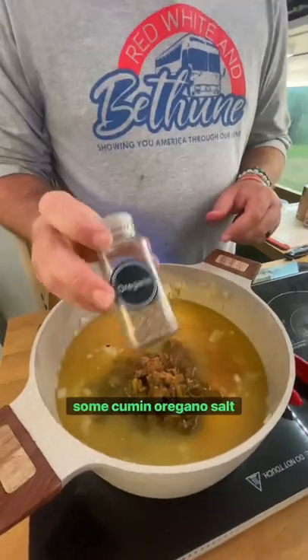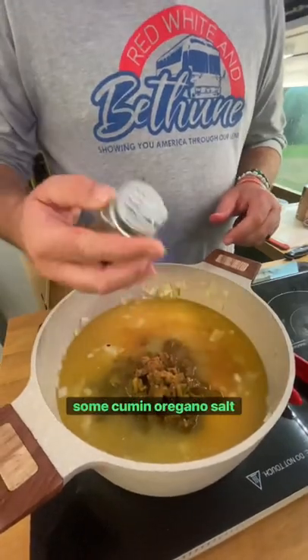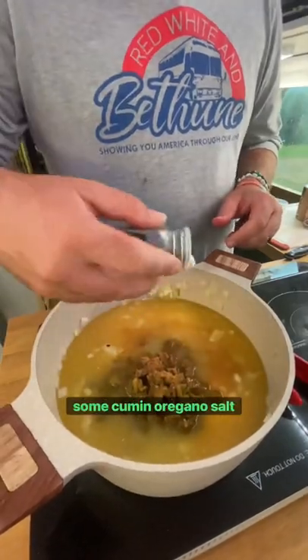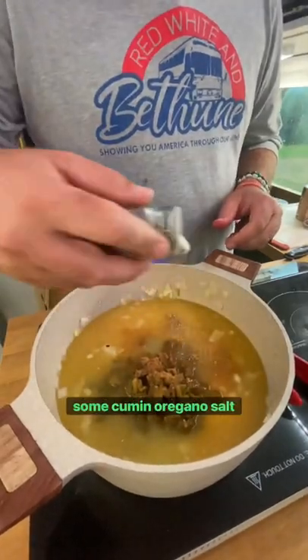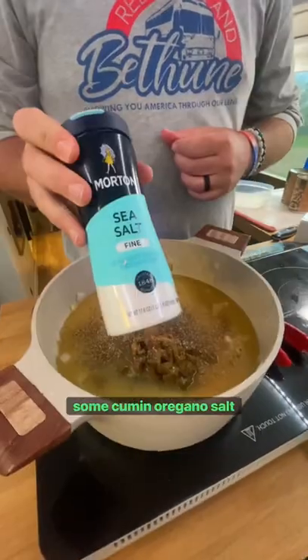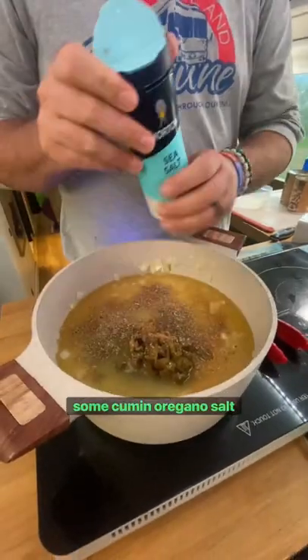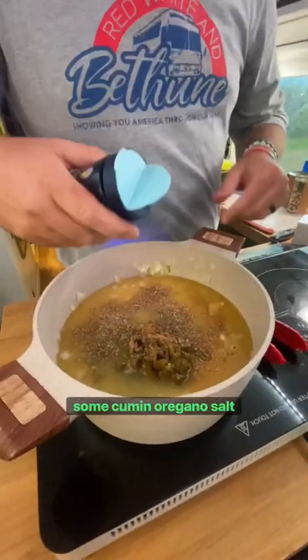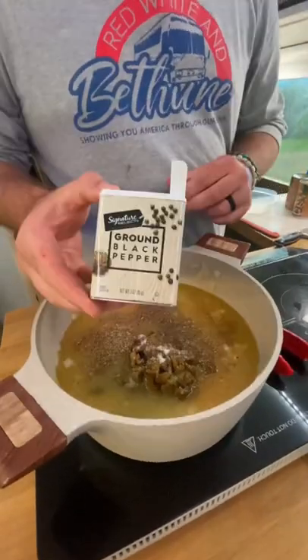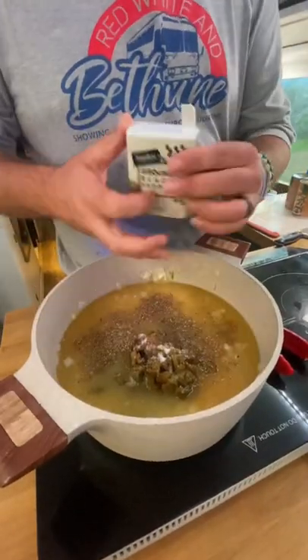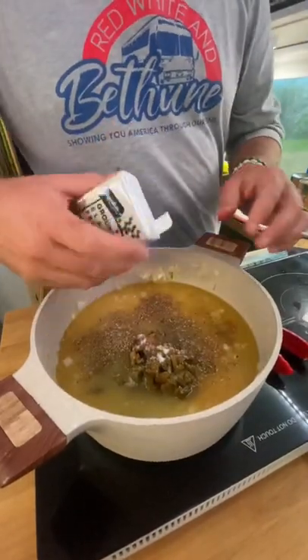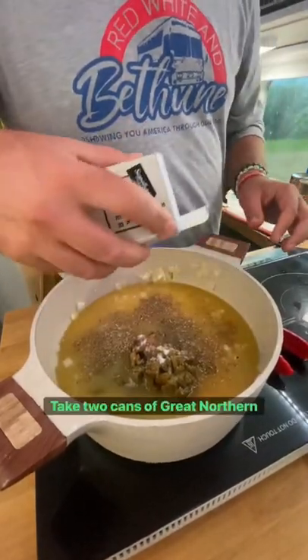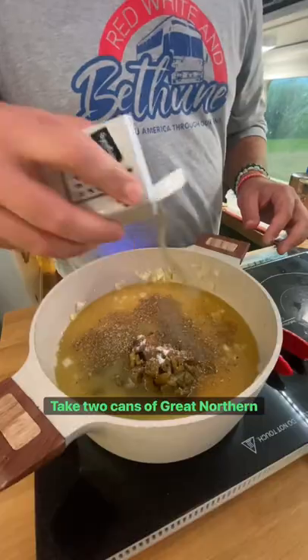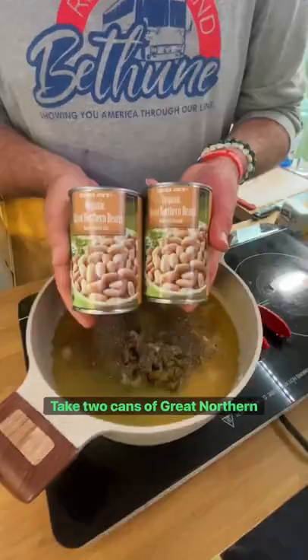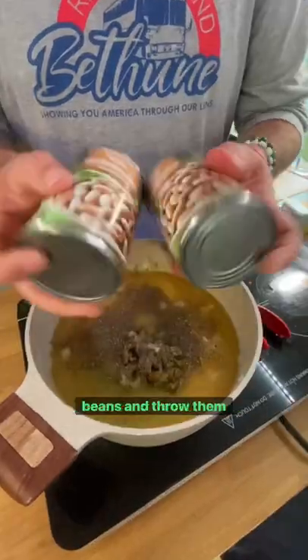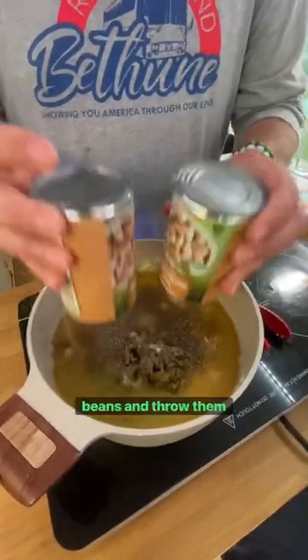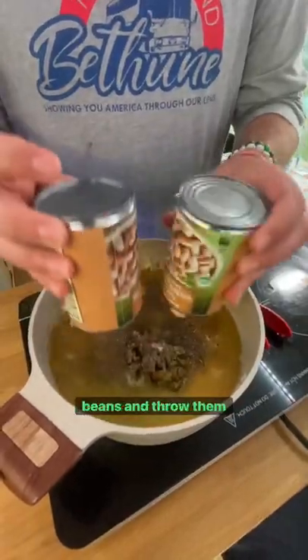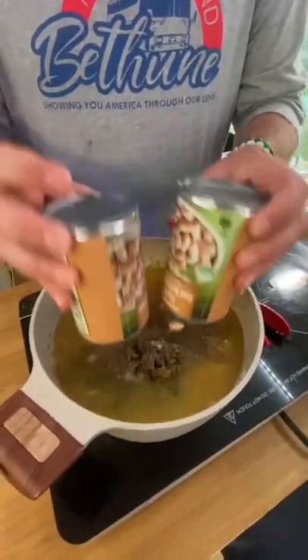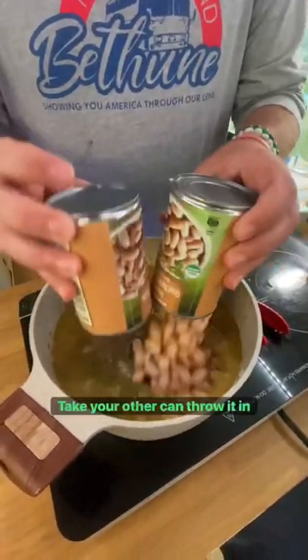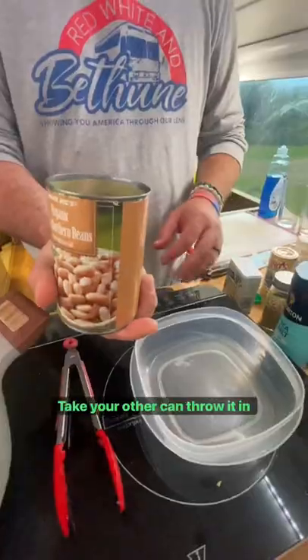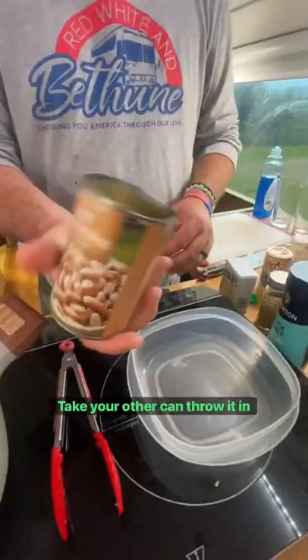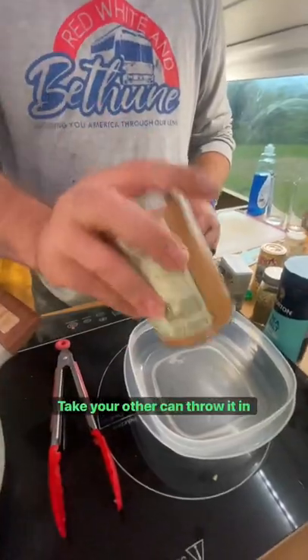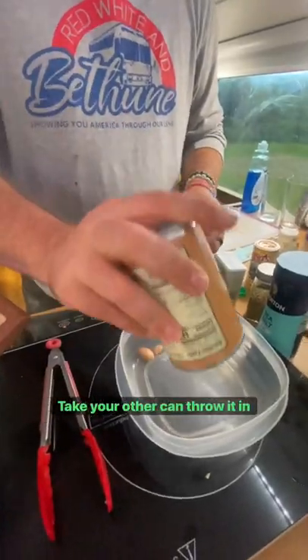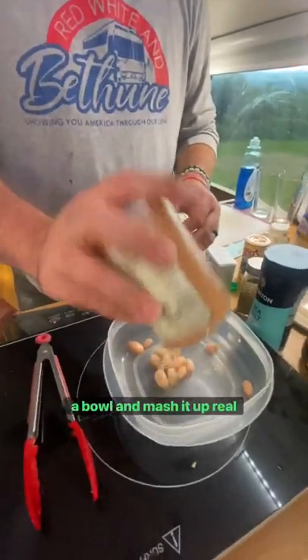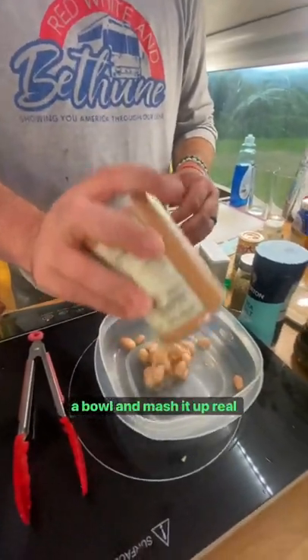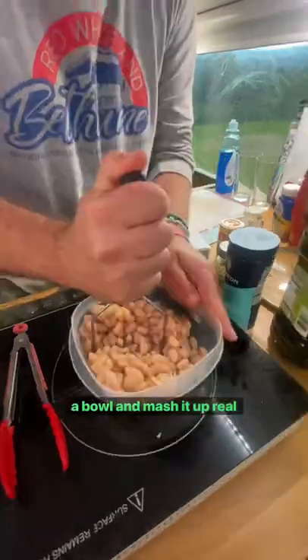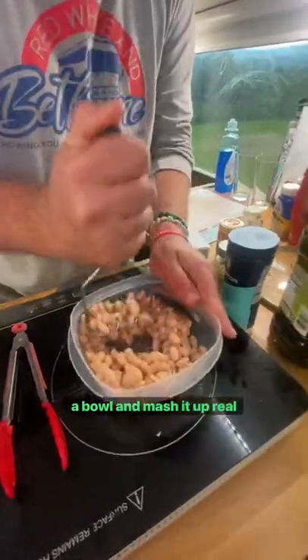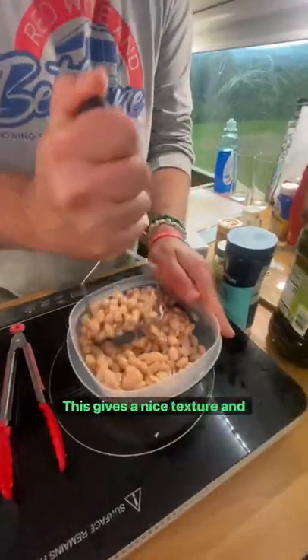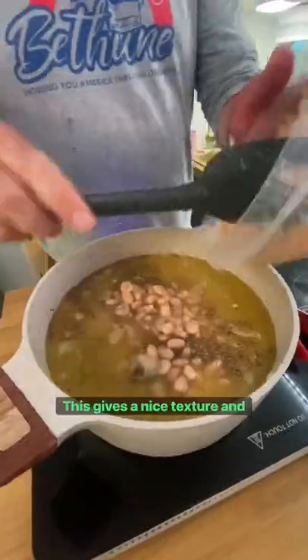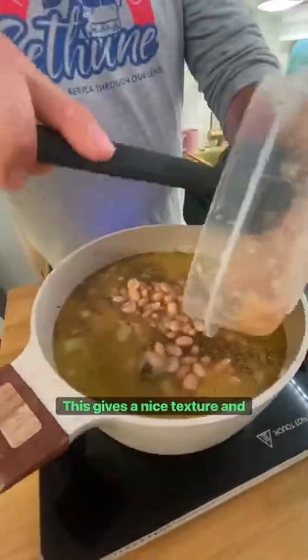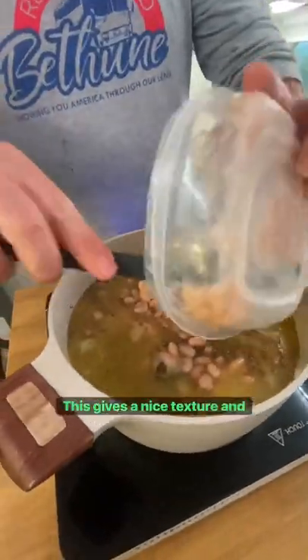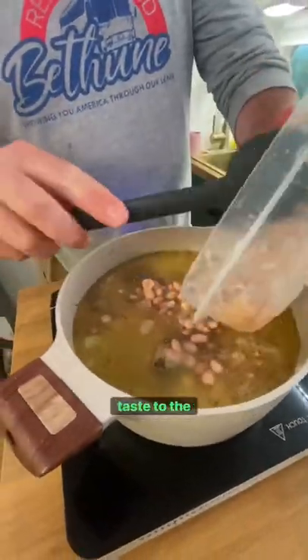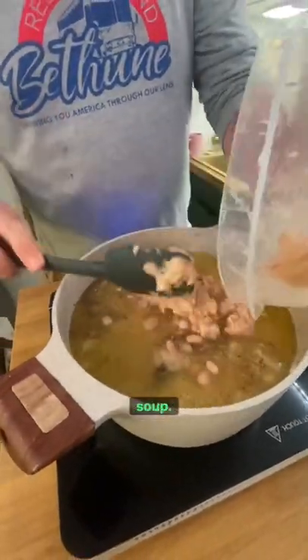Add some cumin, oregano, salt, and pepper. Take two cans of great northern beans and throw them in. Take your other can, throw it in a bowl and mash it up real good. This gives a nice texture and taste to the soup.